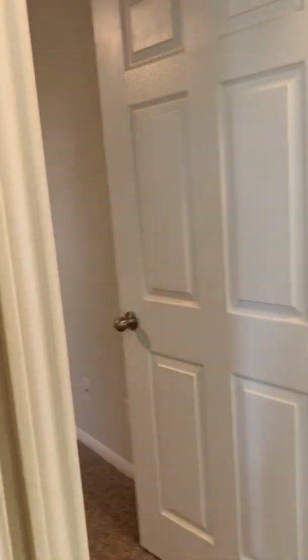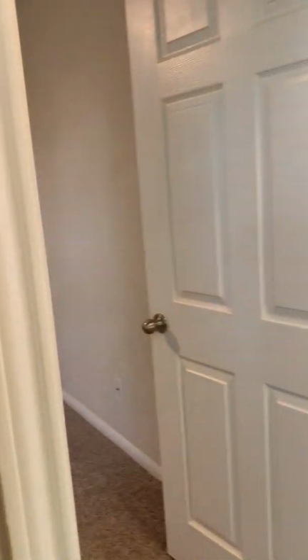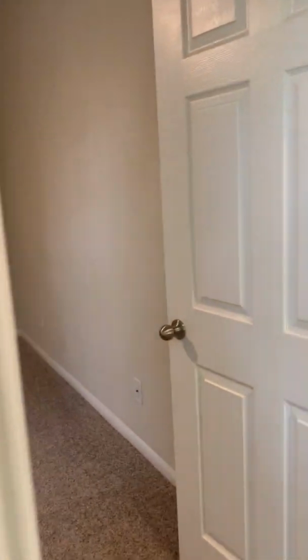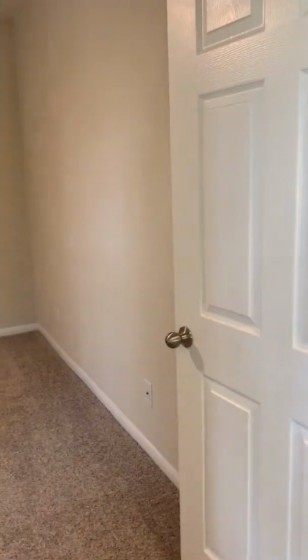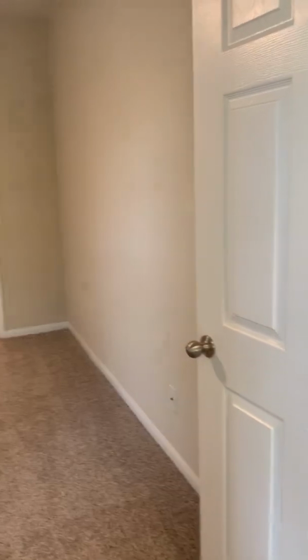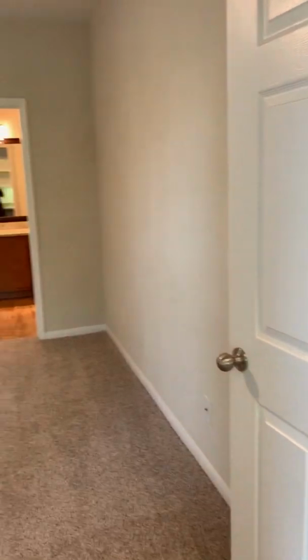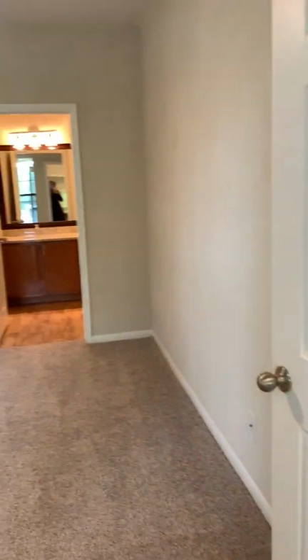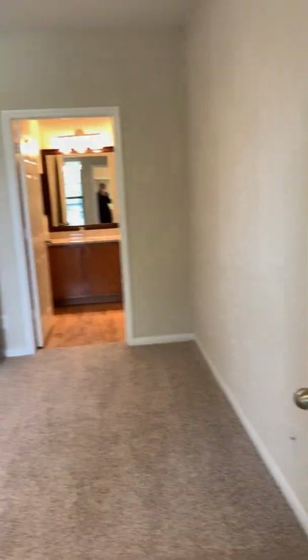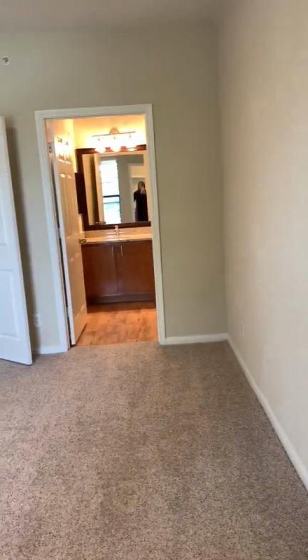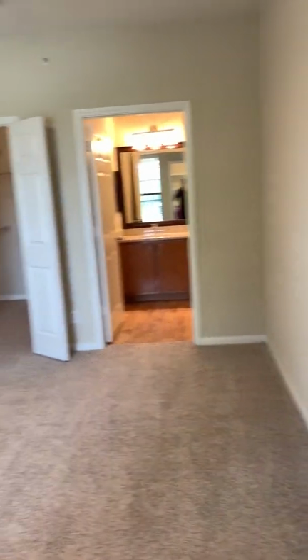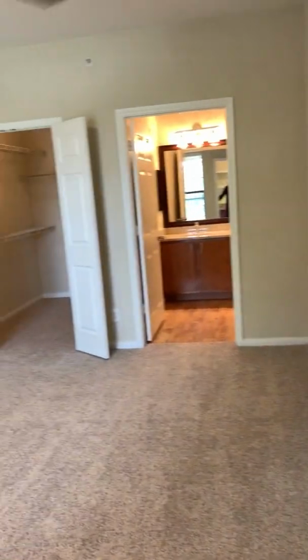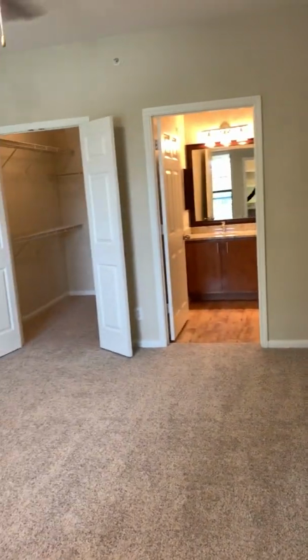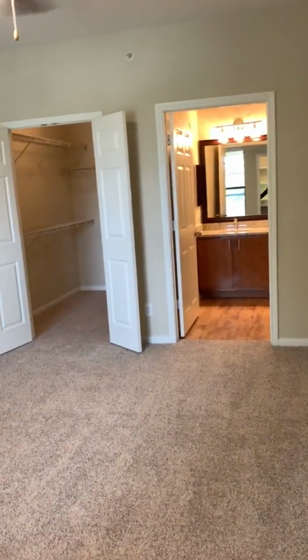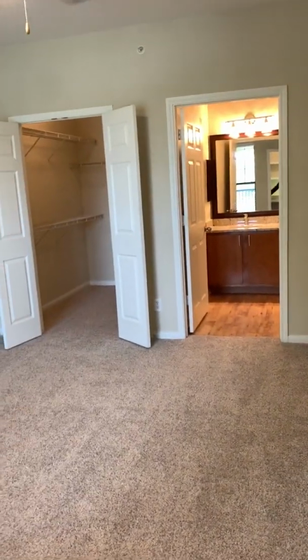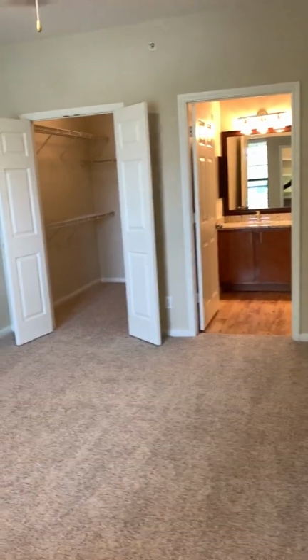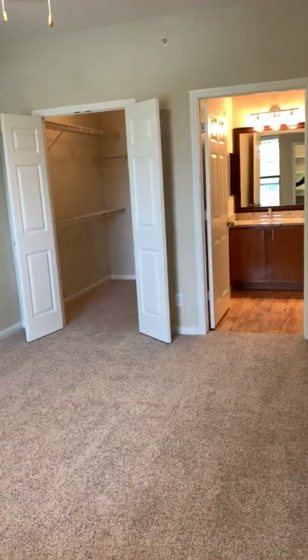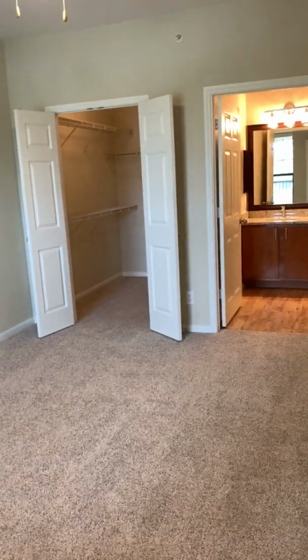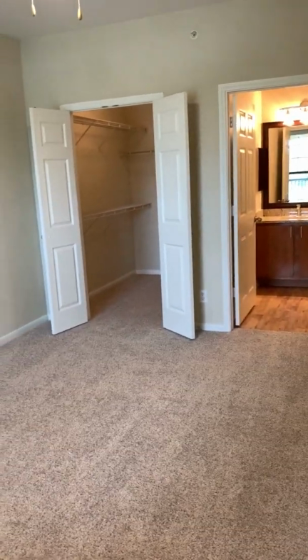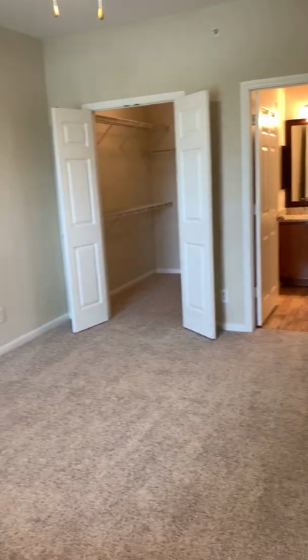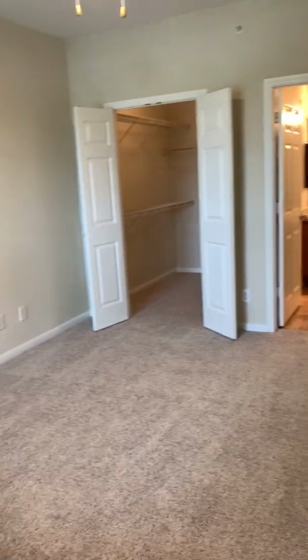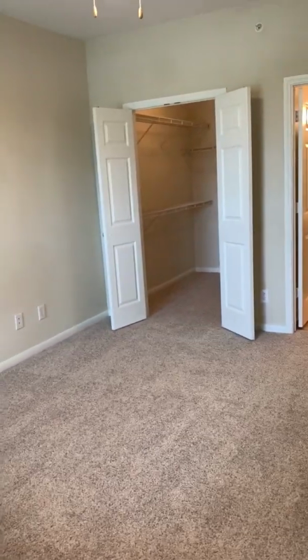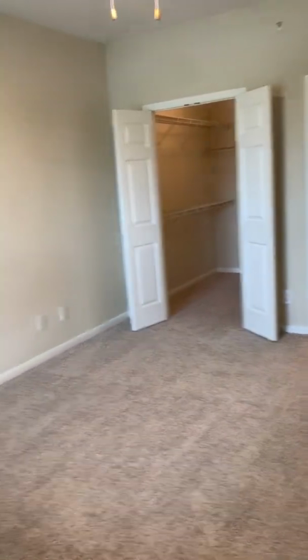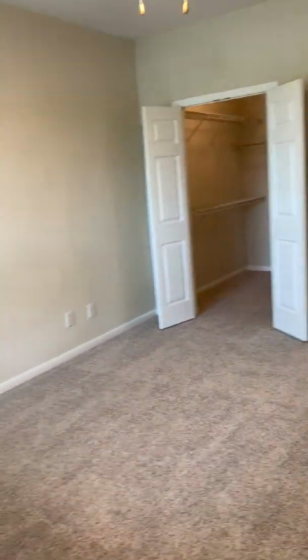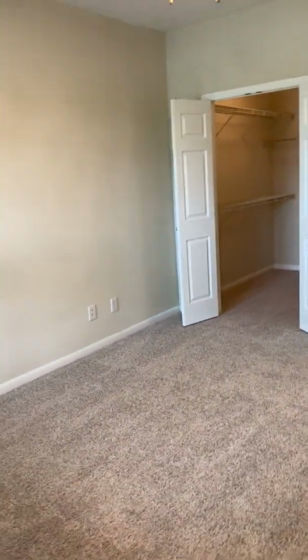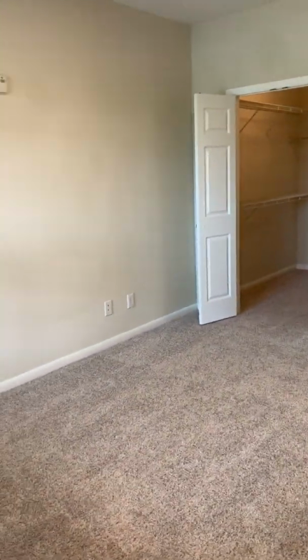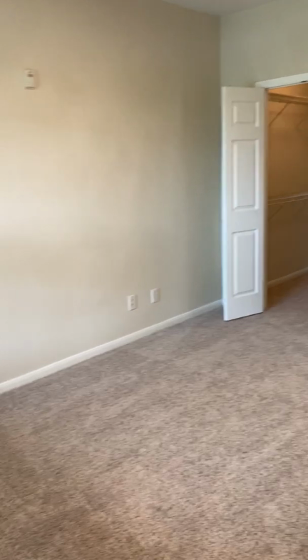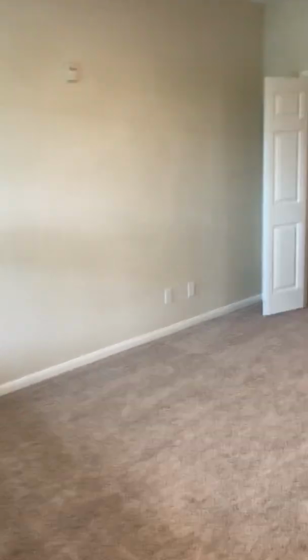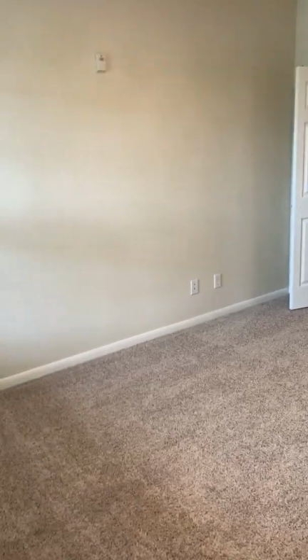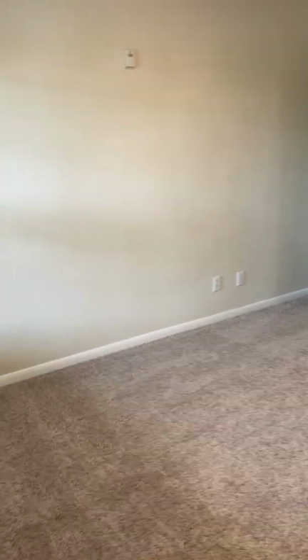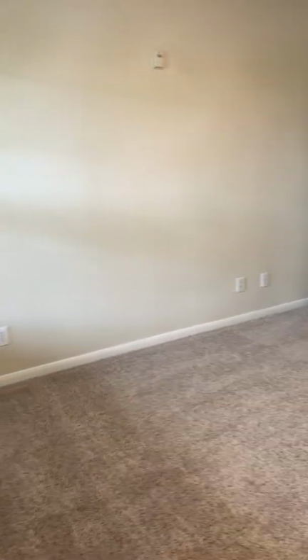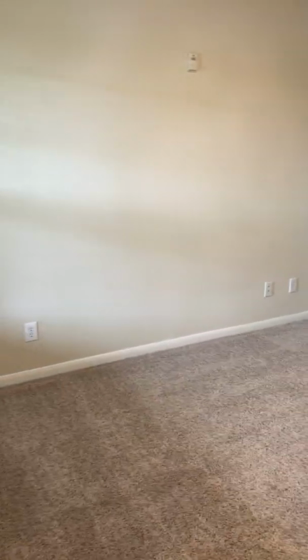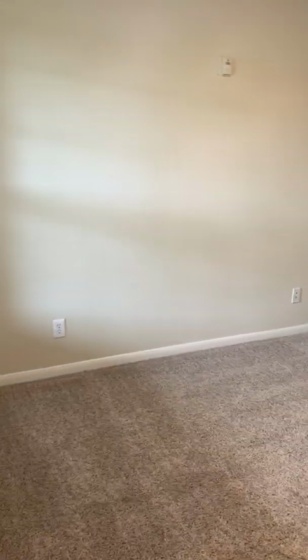This is your master bedroom. Your master bedroom is large enough to hold a king bed and two nightstands, as well as a dresser.